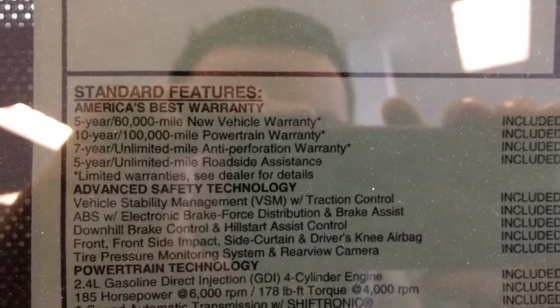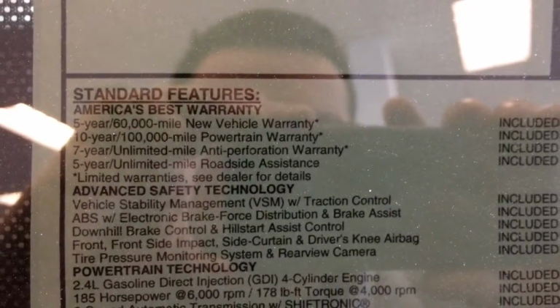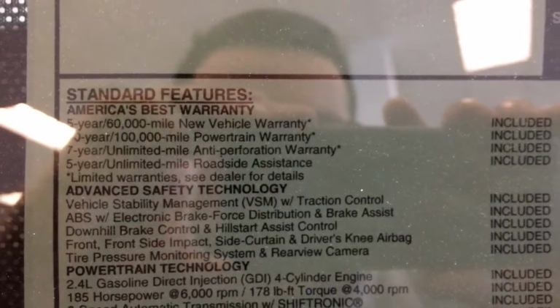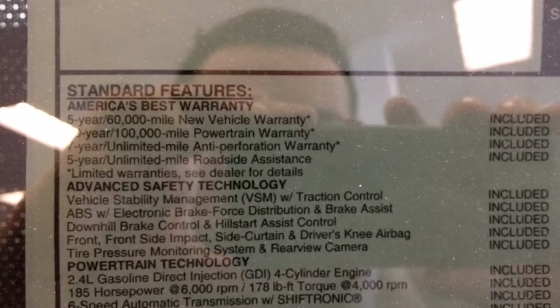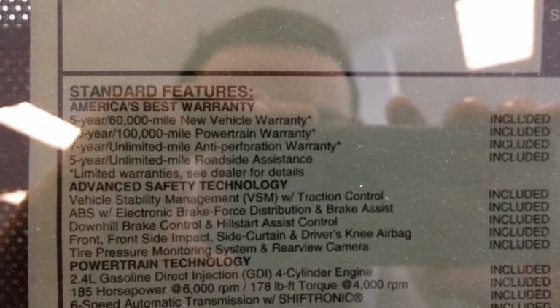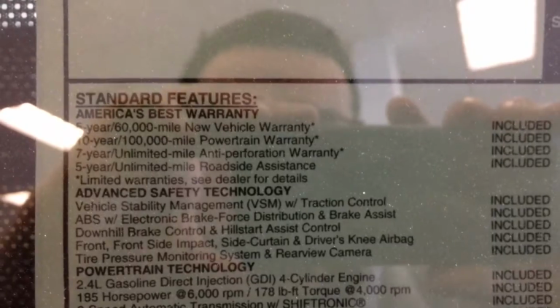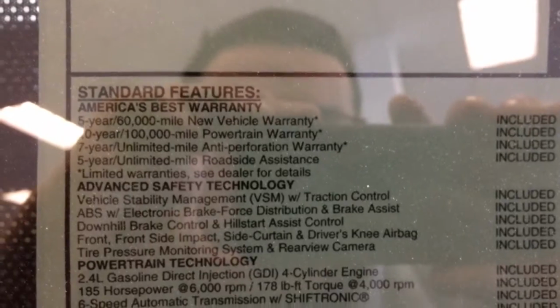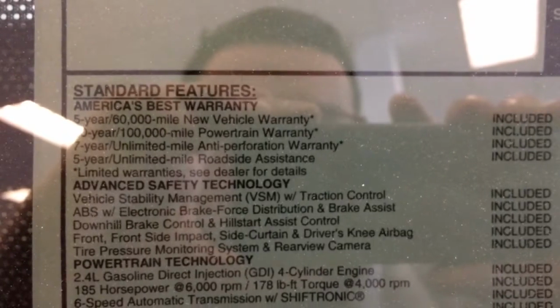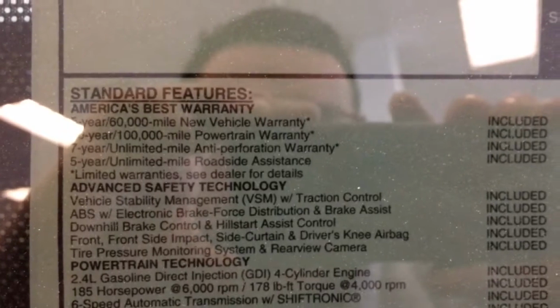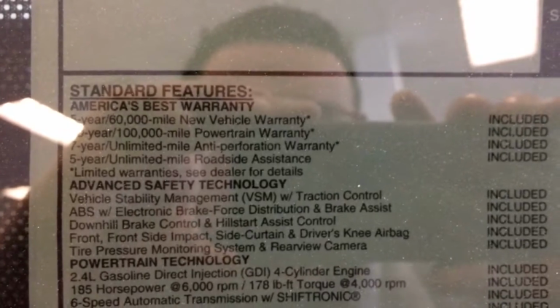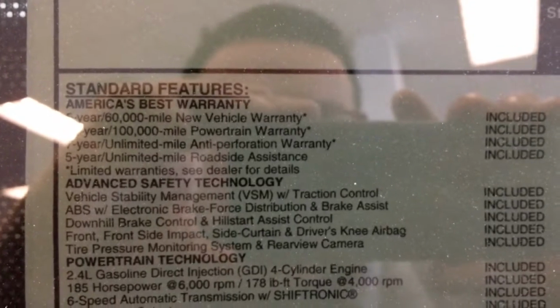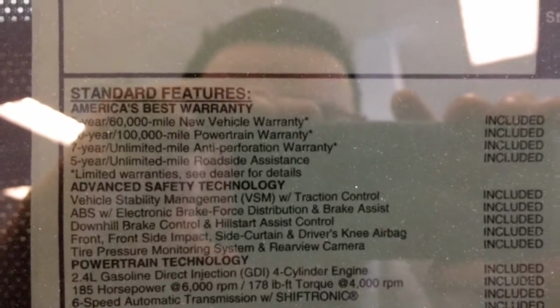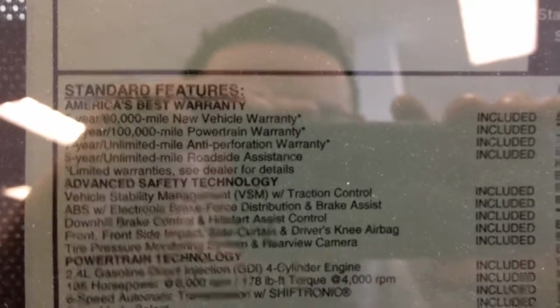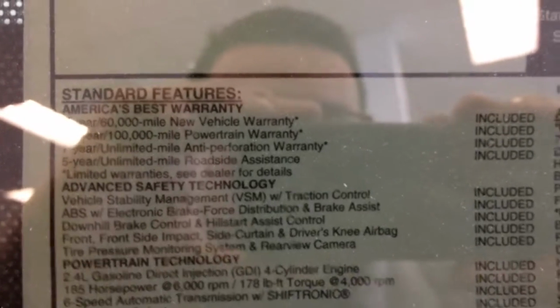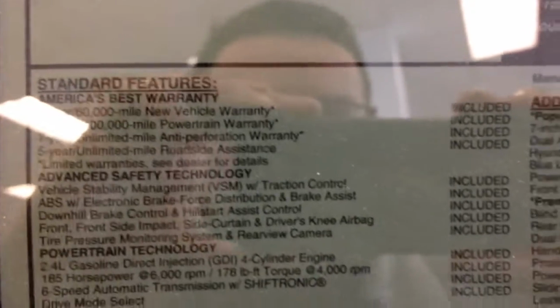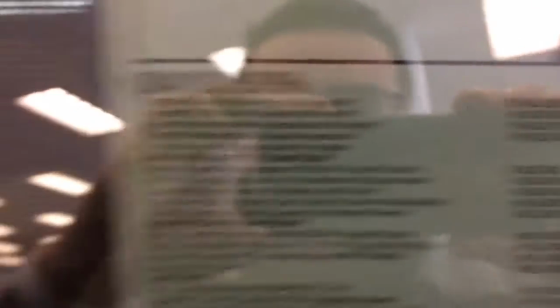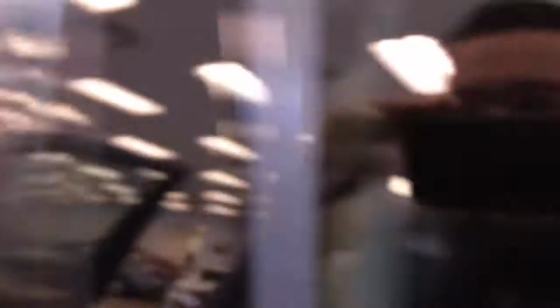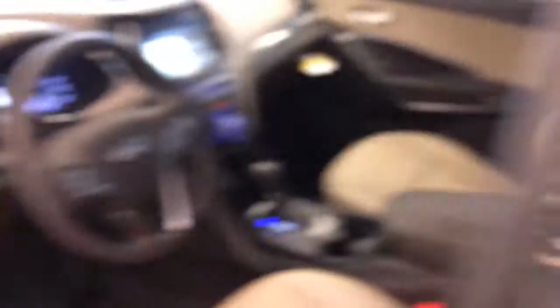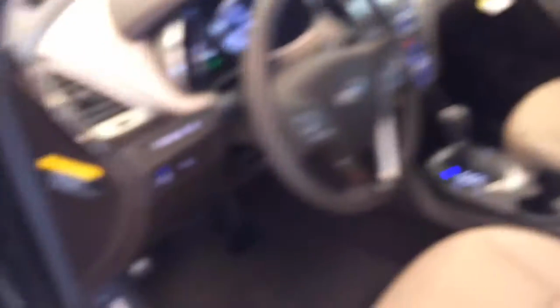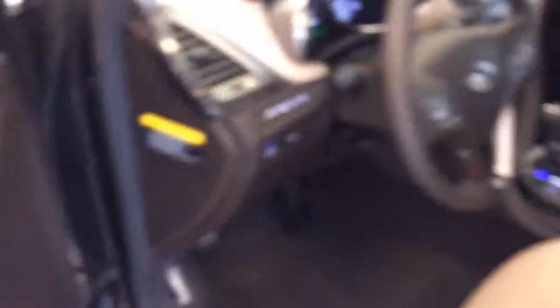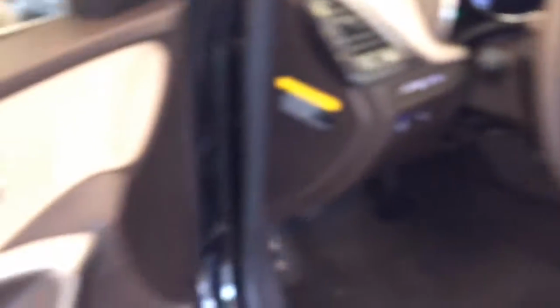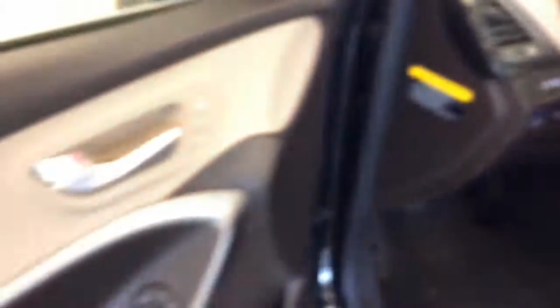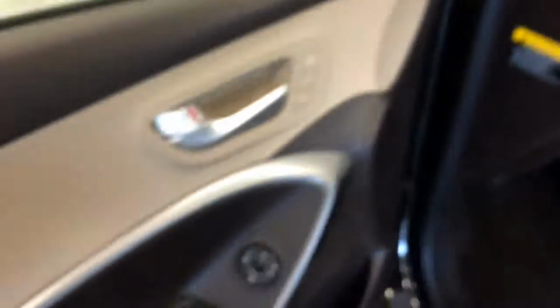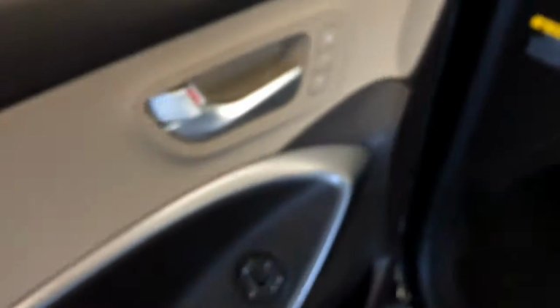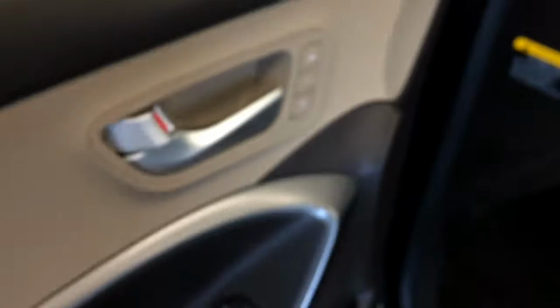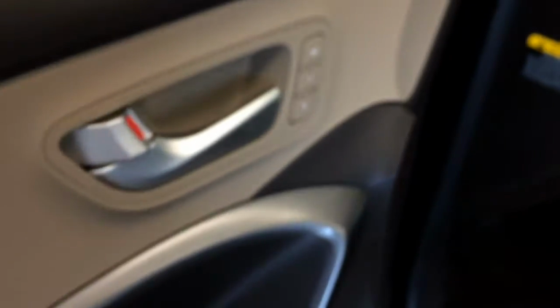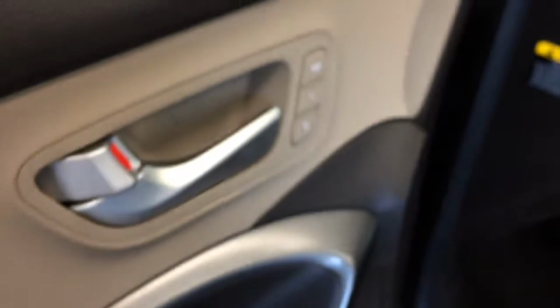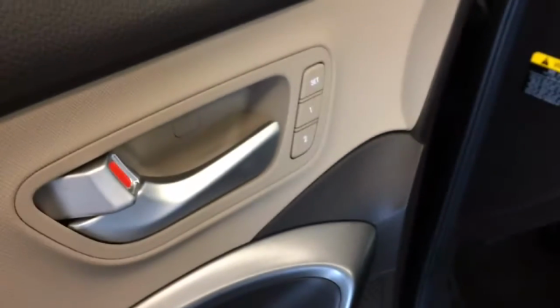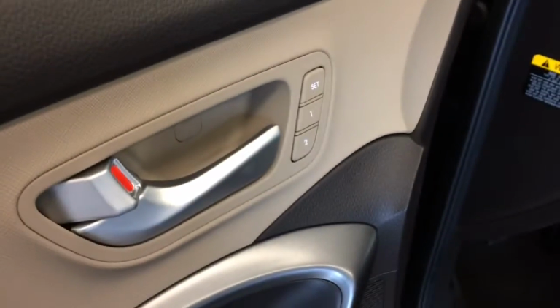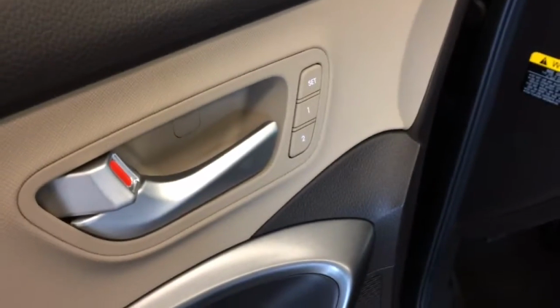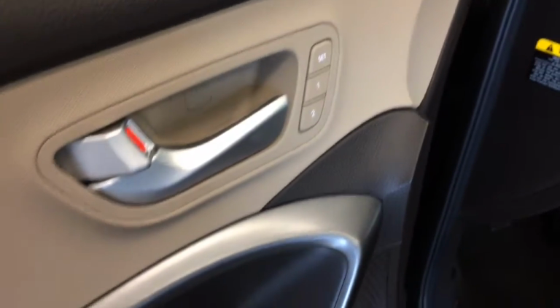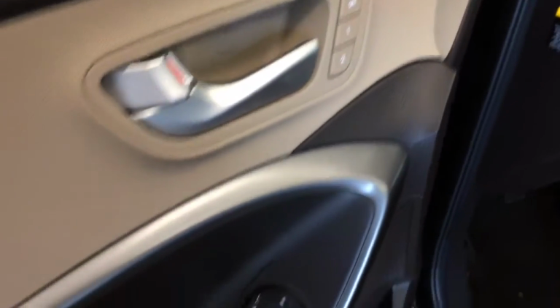You get Hyundai's ten-year, 100,000-mile powertrain warranty along with the five-year, 60,000-mile new vehicle warranty, and five years of unlimited miles of roadside assistance. Now take a look inside the cabin — you have memory seats.